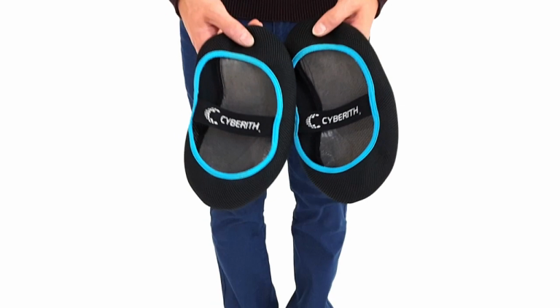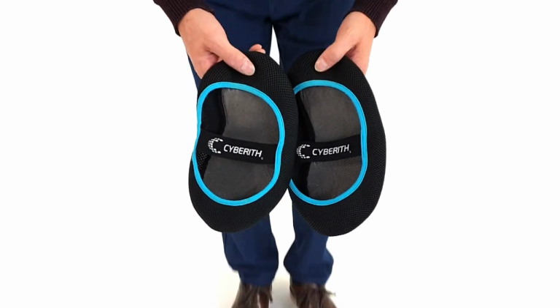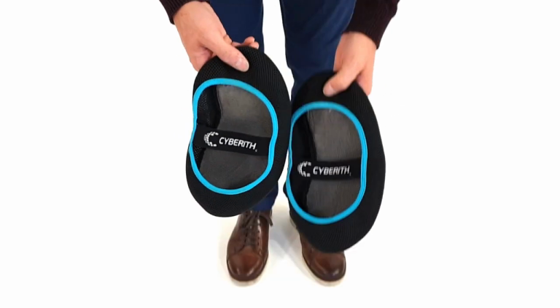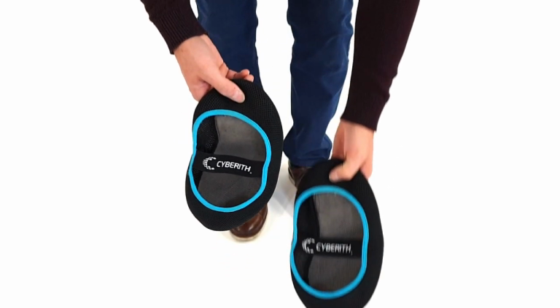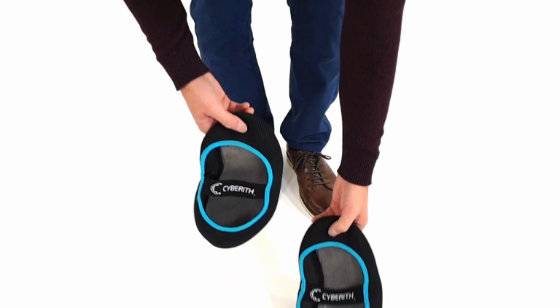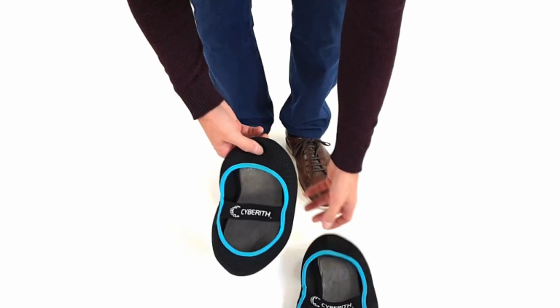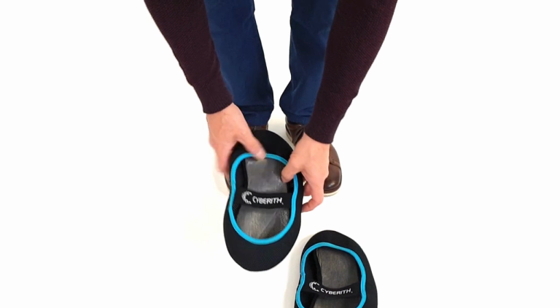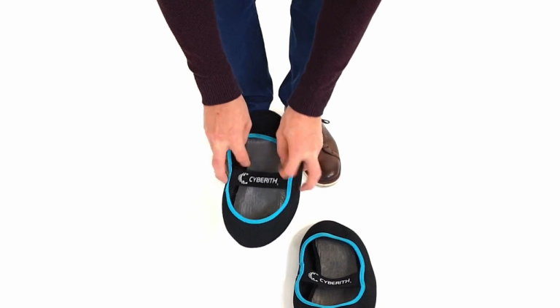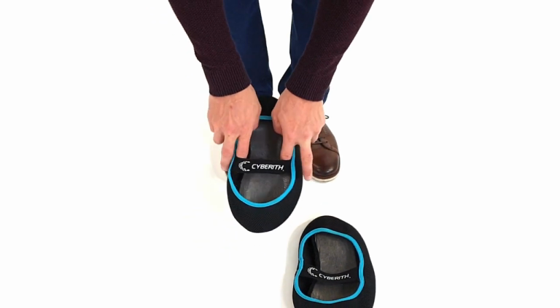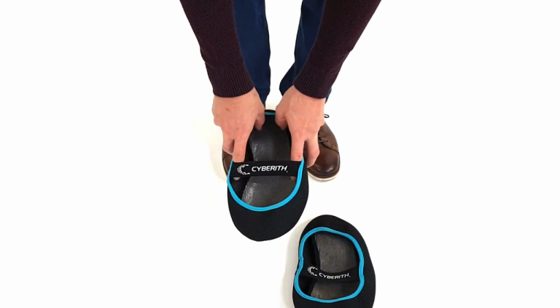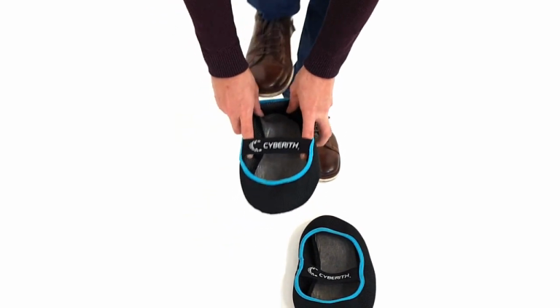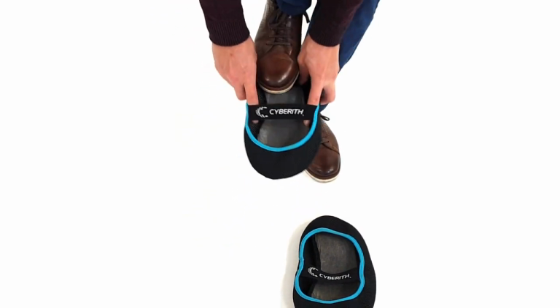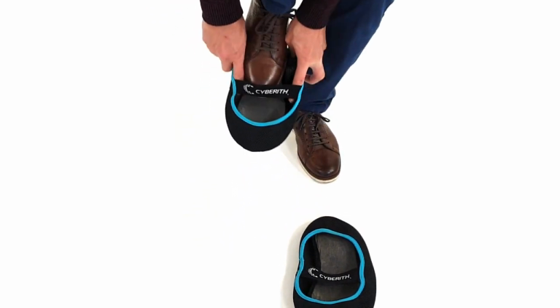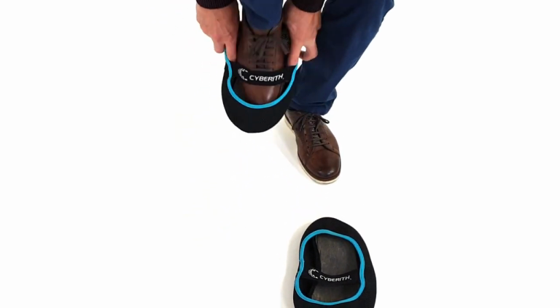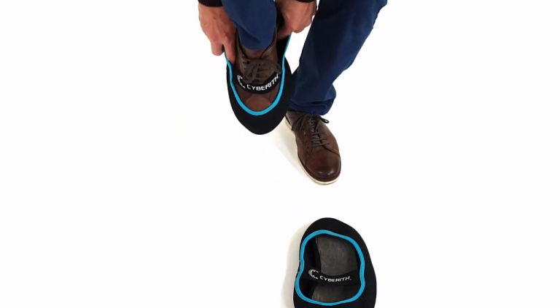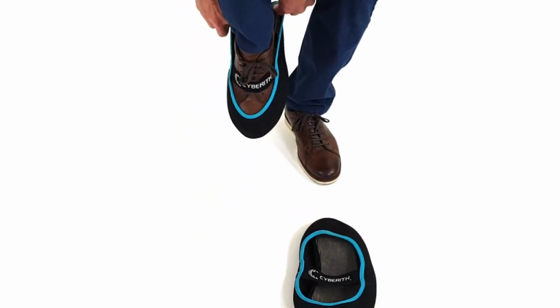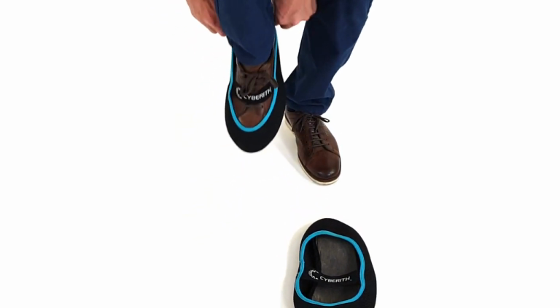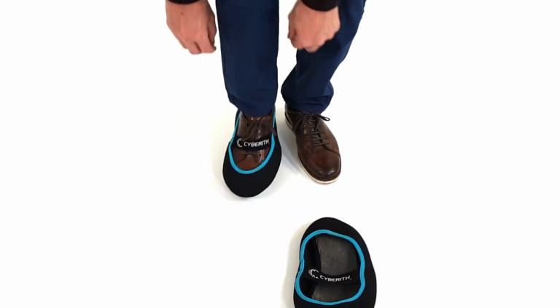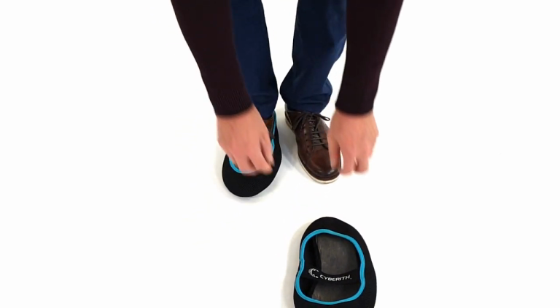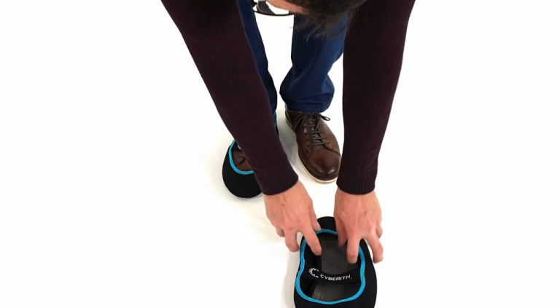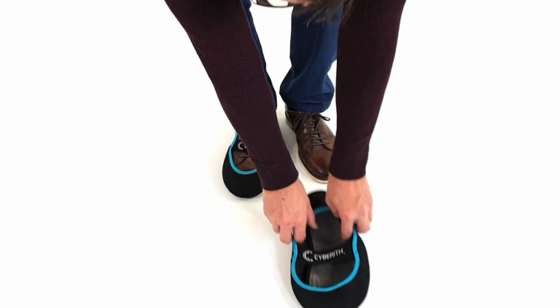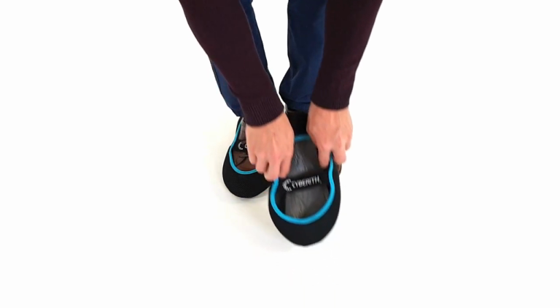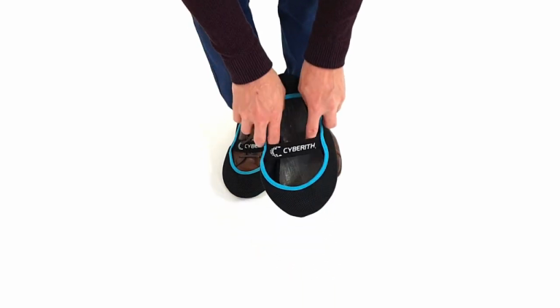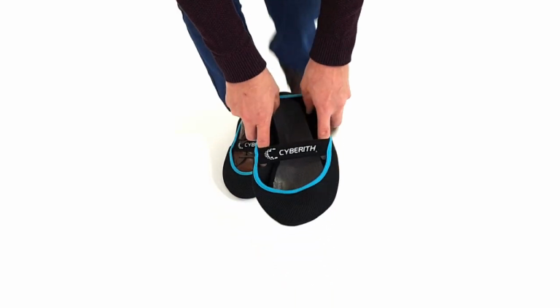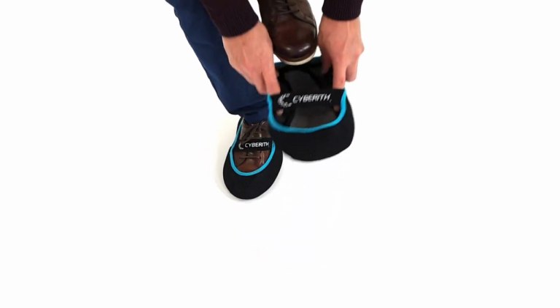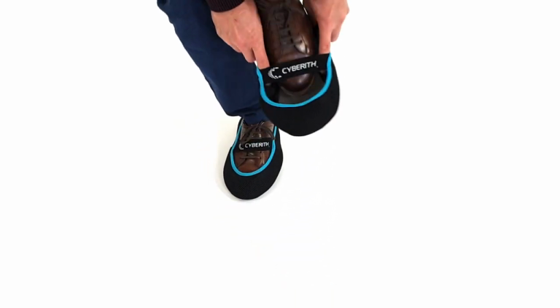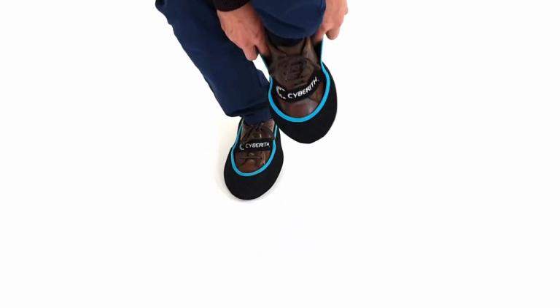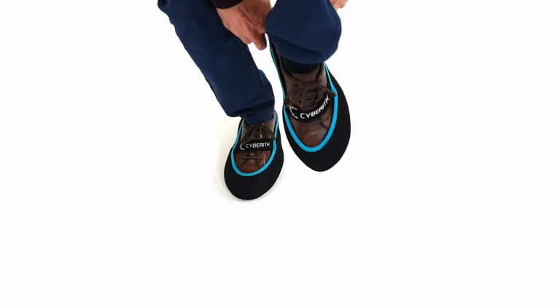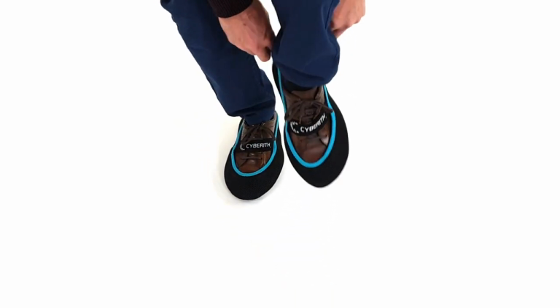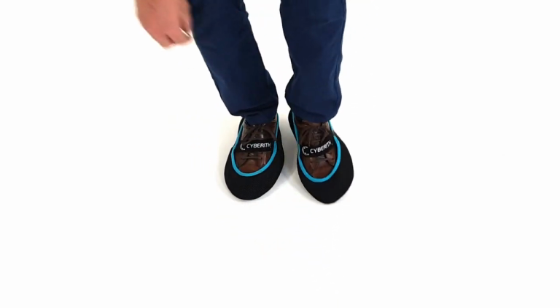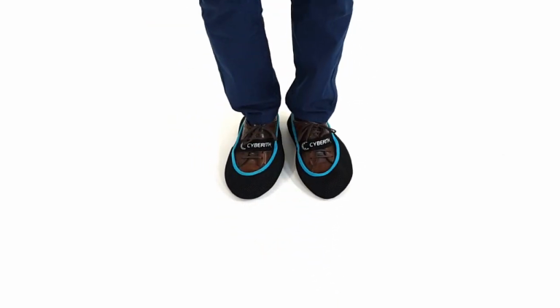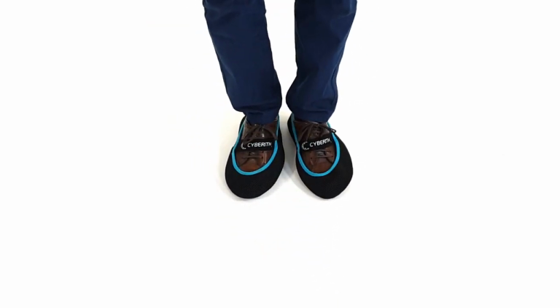Before you get into the virtualizer, please put on the overshoes provided. There's no need to take off your shoes — the overshoes will fit perfectly over them.